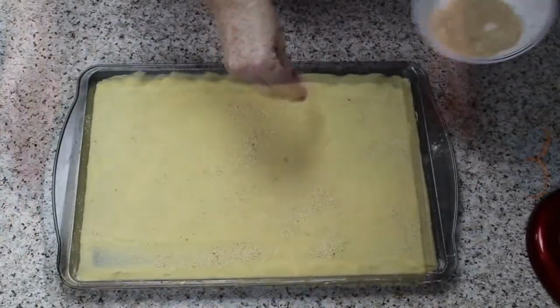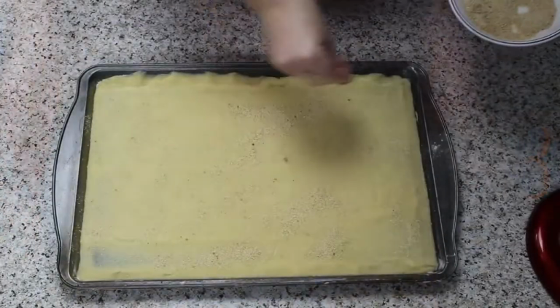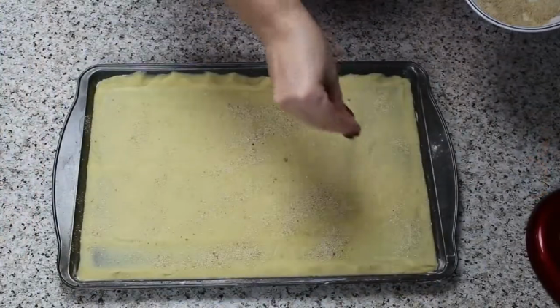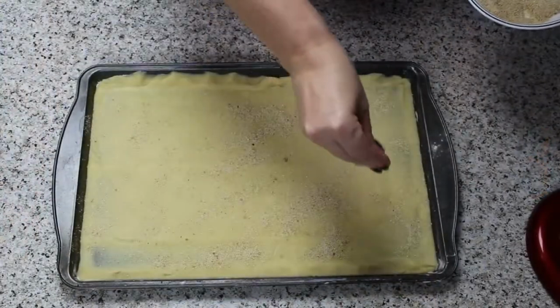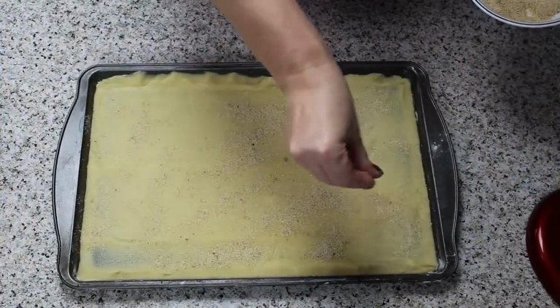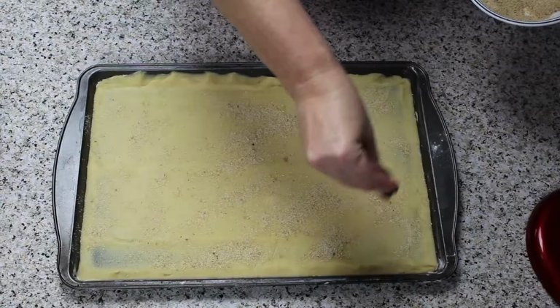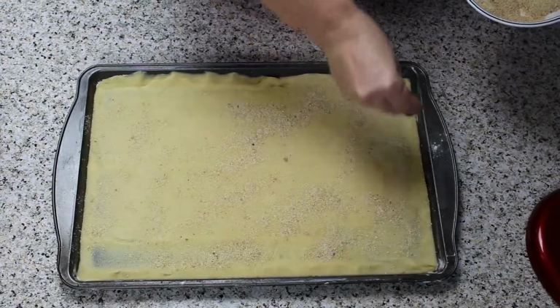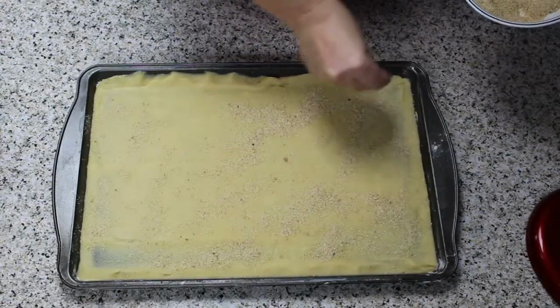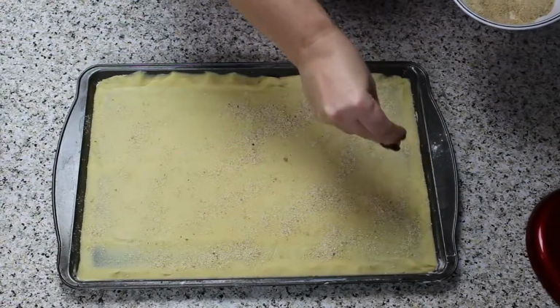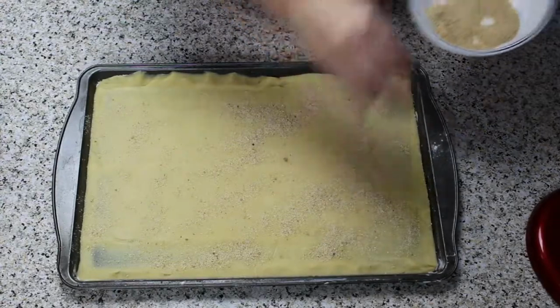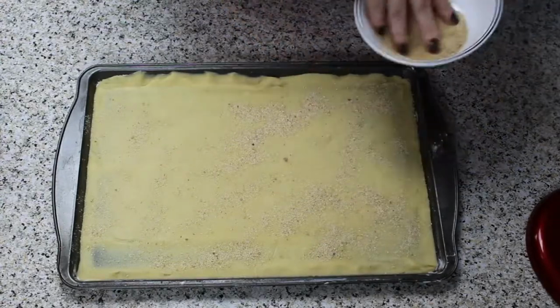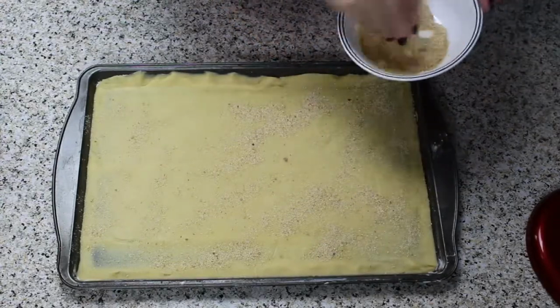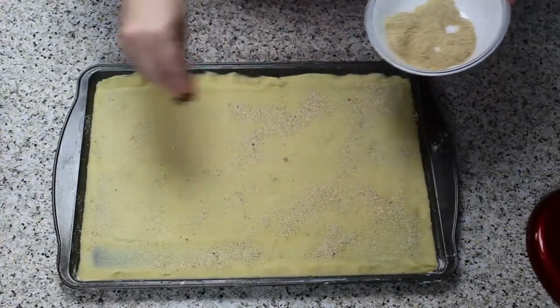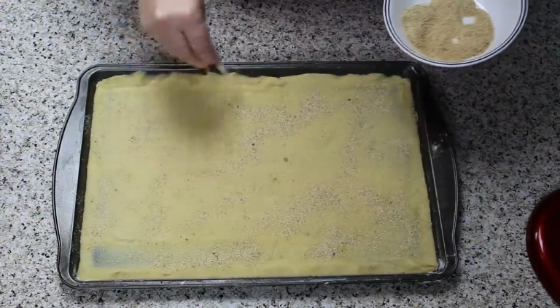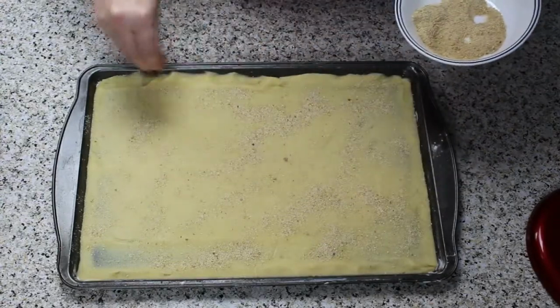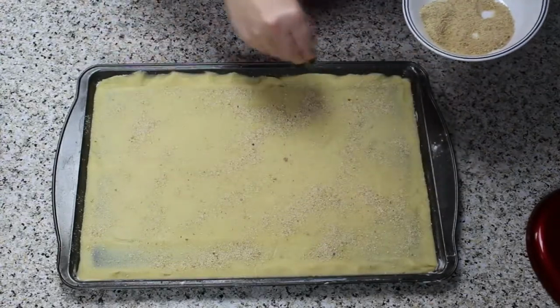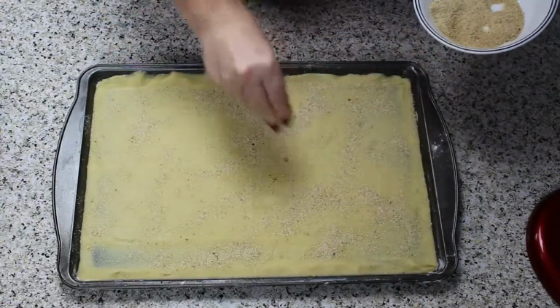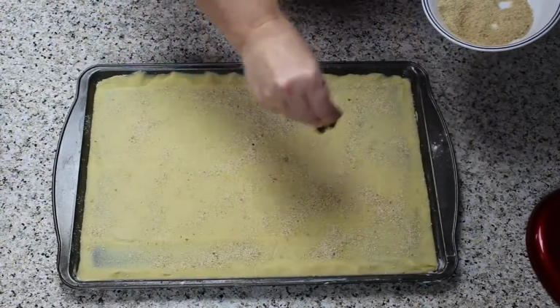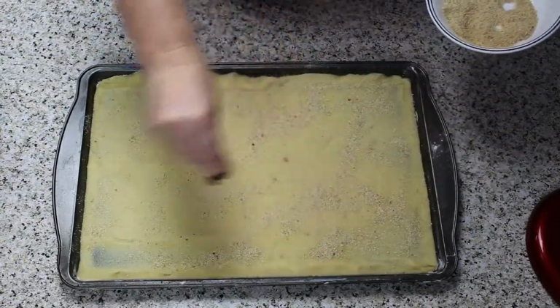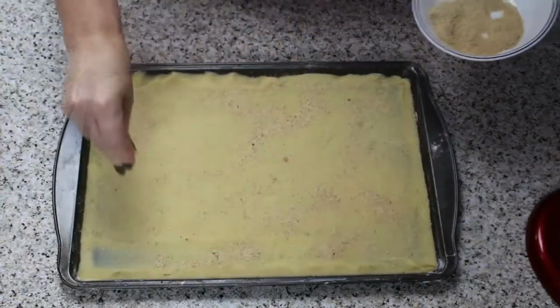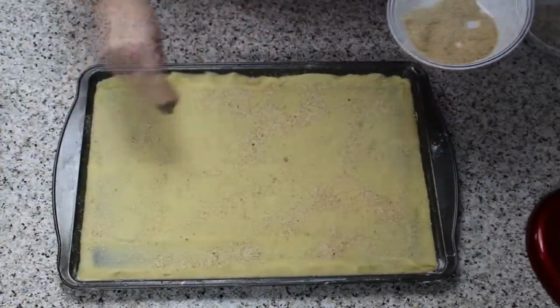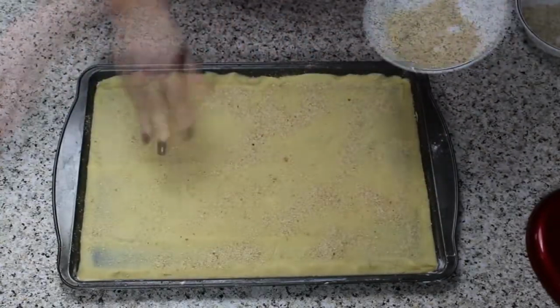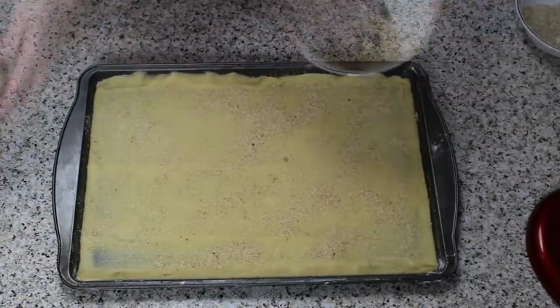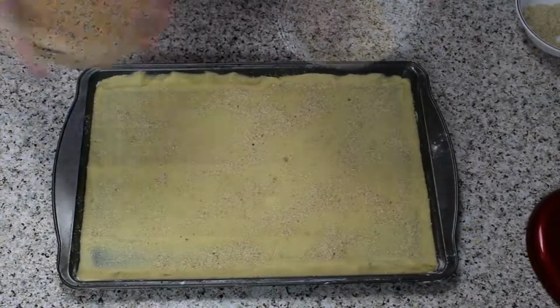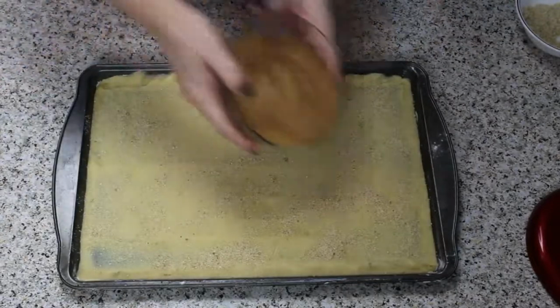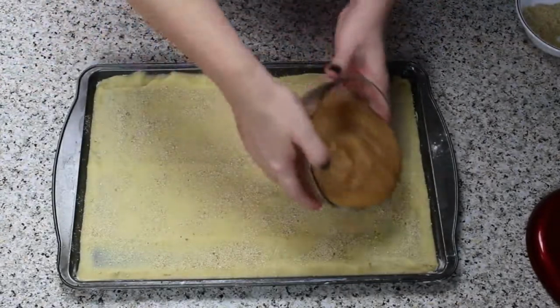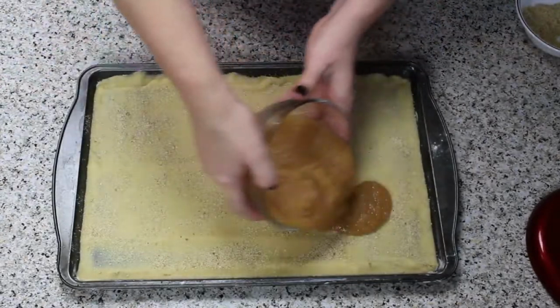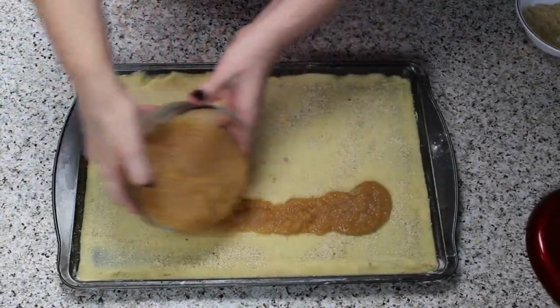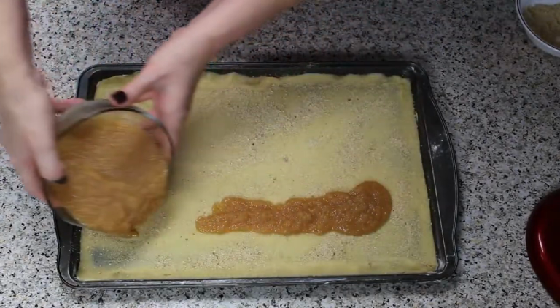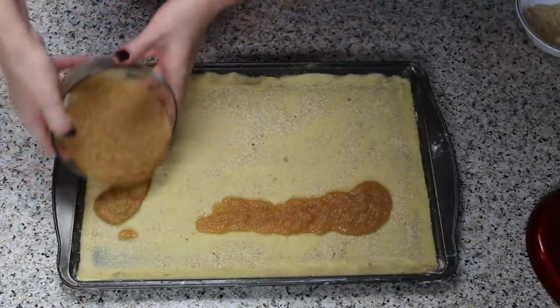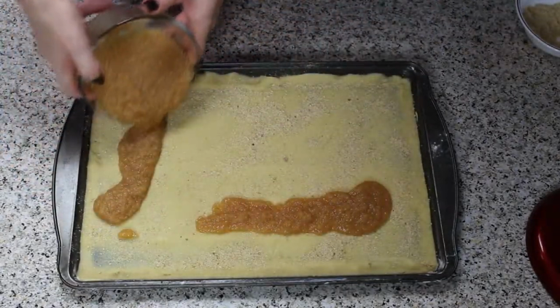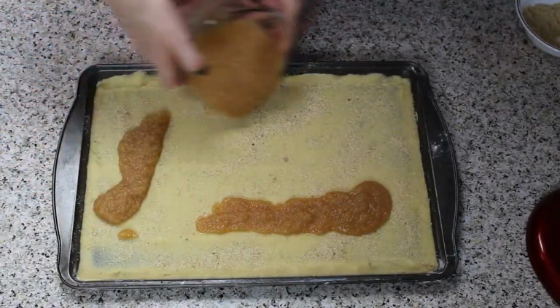Now you are ready to sprinkle the dough with some breadcrumbs. Then spread the applesauce evenly on top.